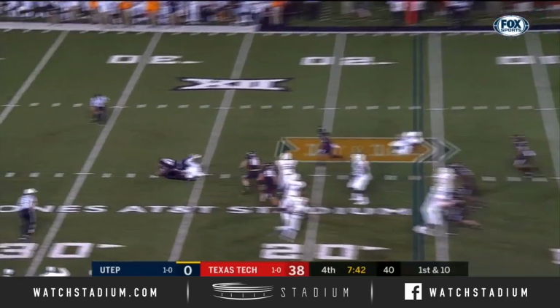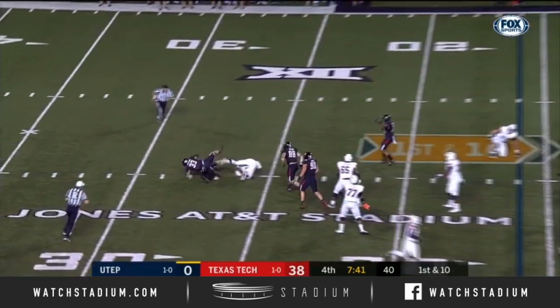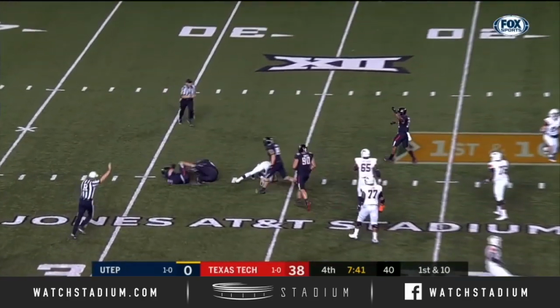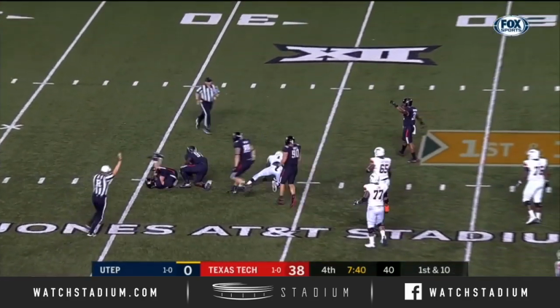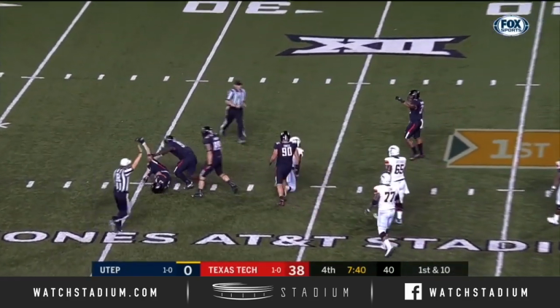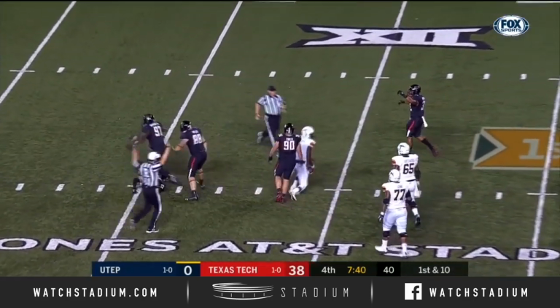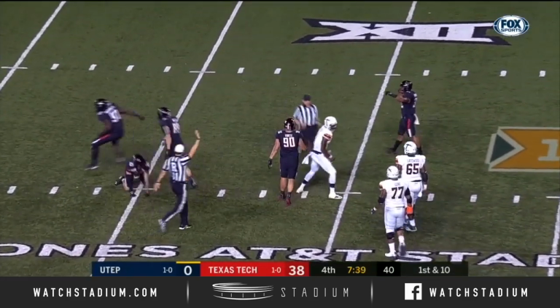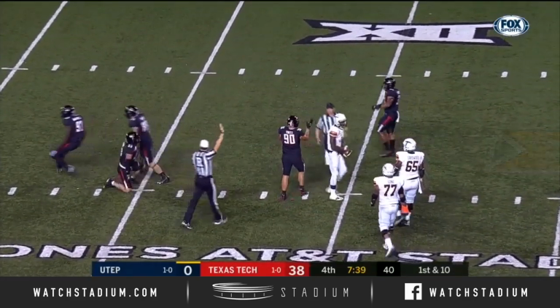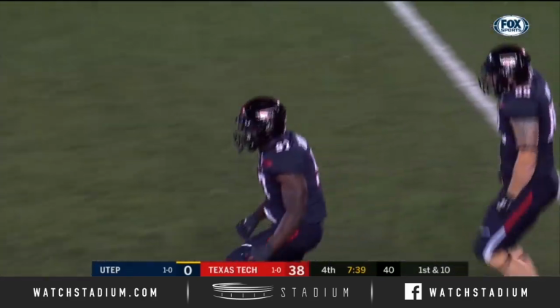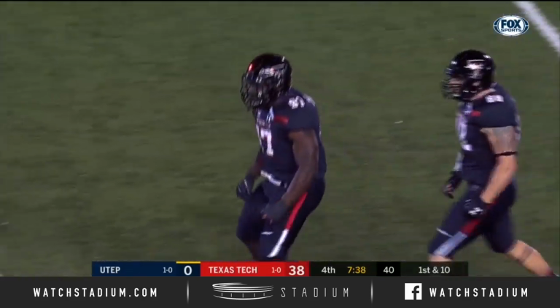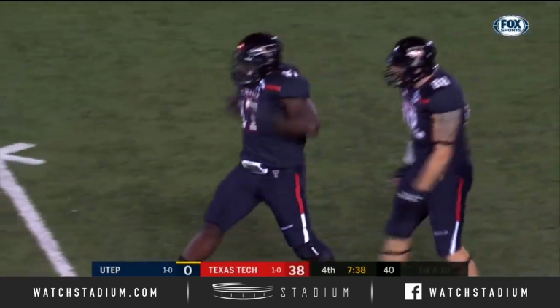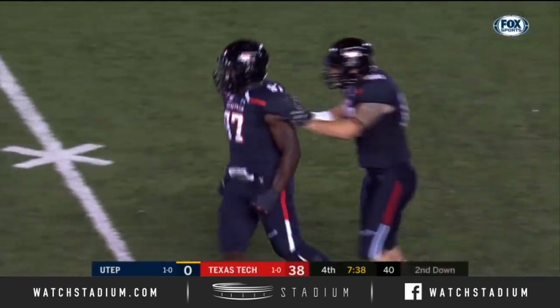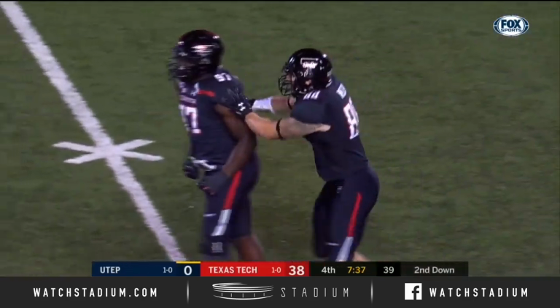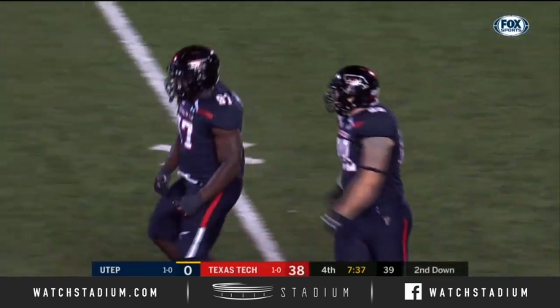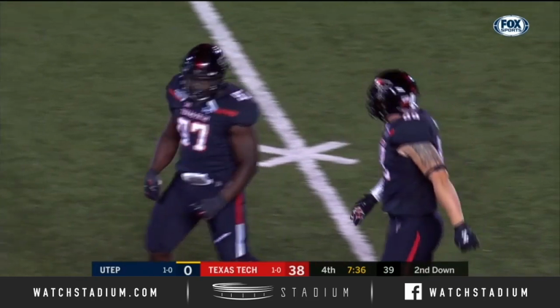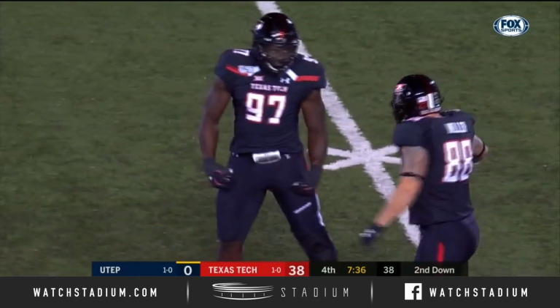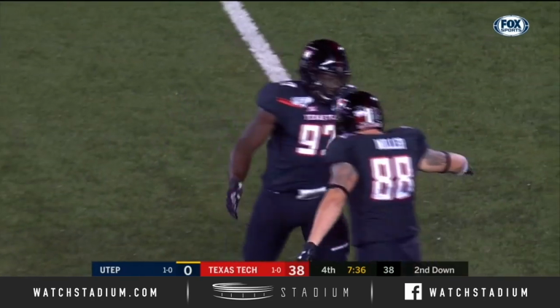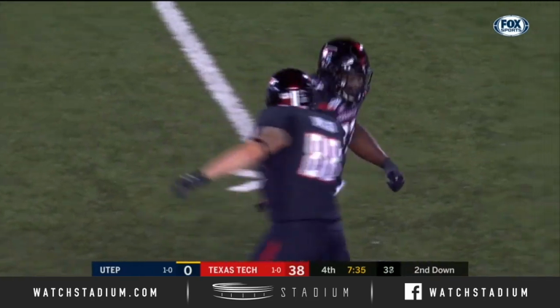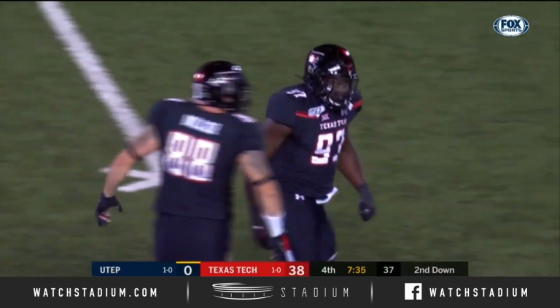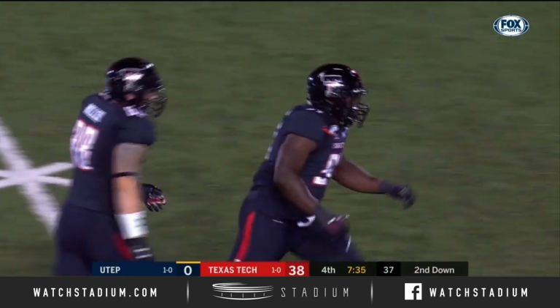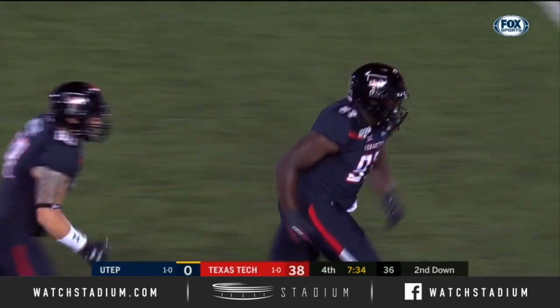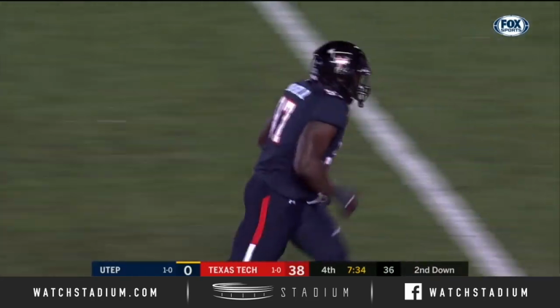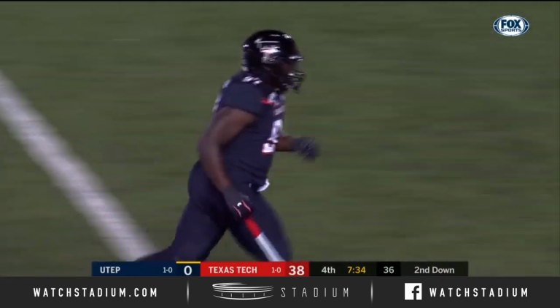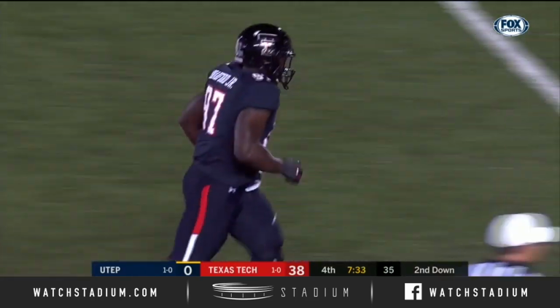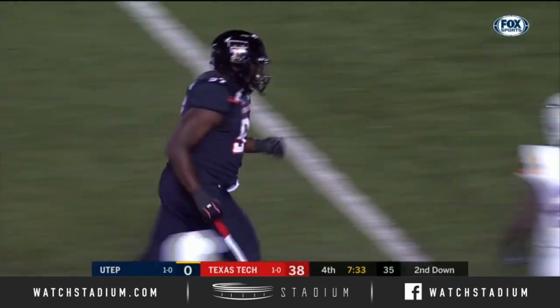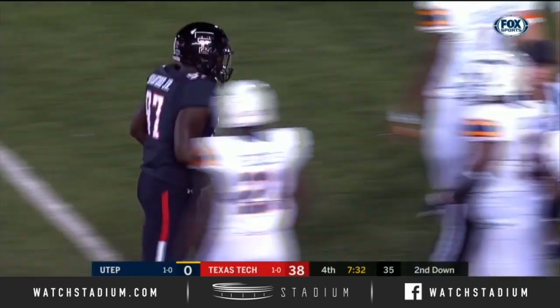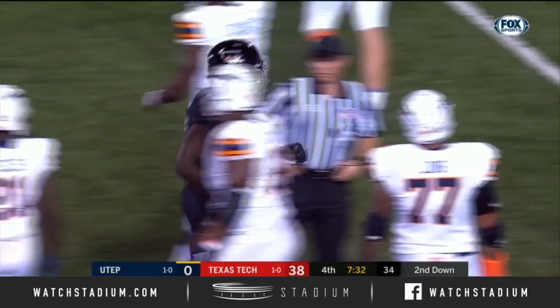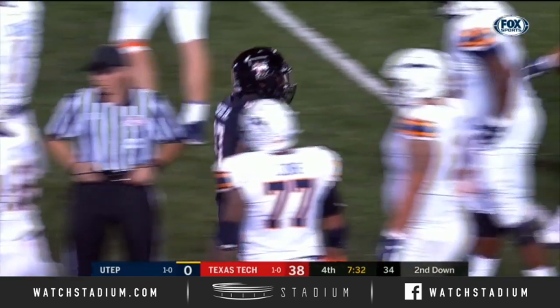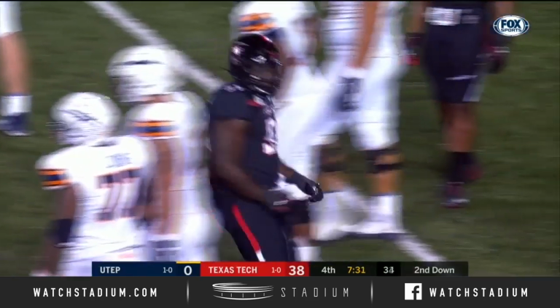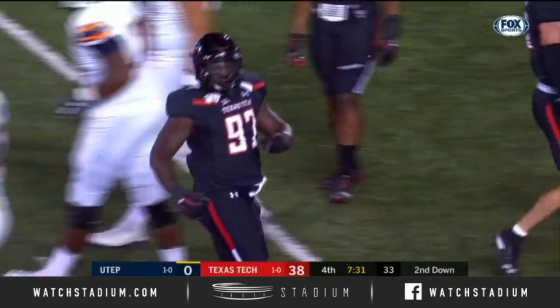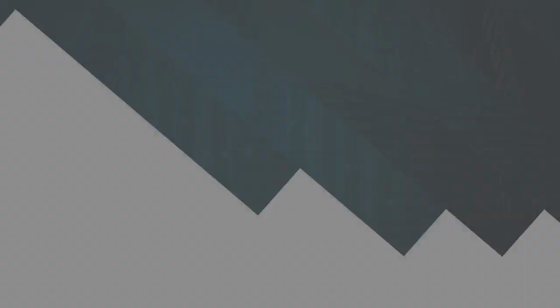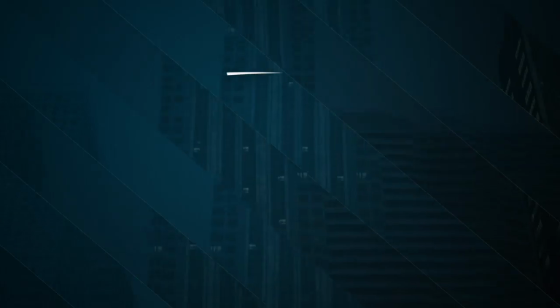Play fake — down goes Loxley, just enveloped by two onrushing linemen, Tony Bradford Jr. and Nick McCann.